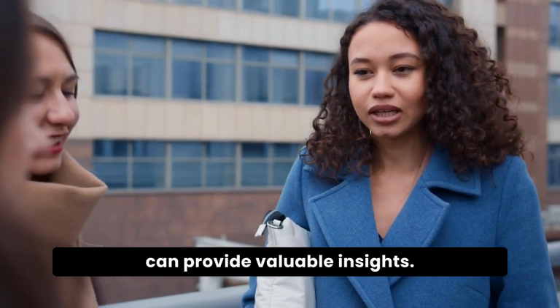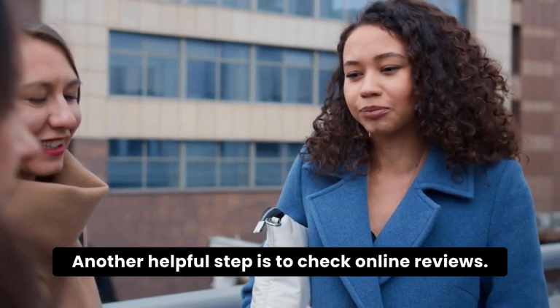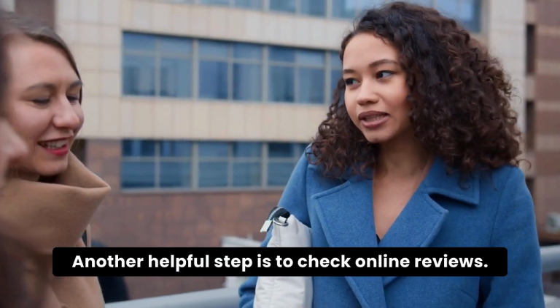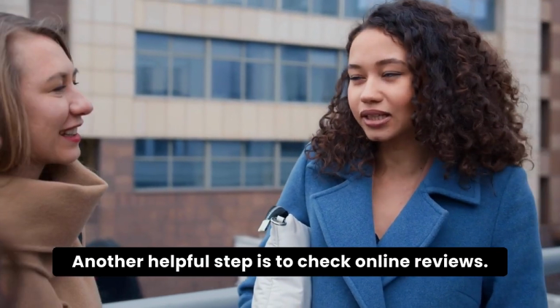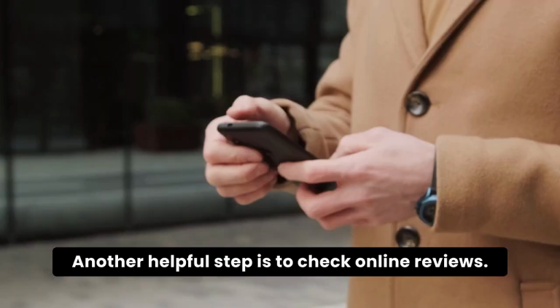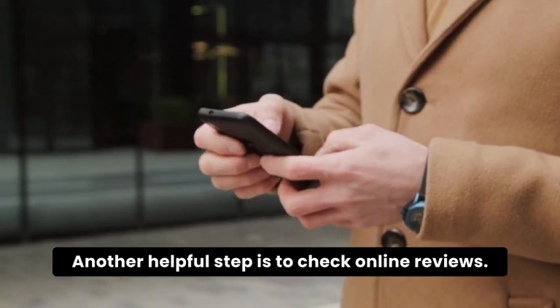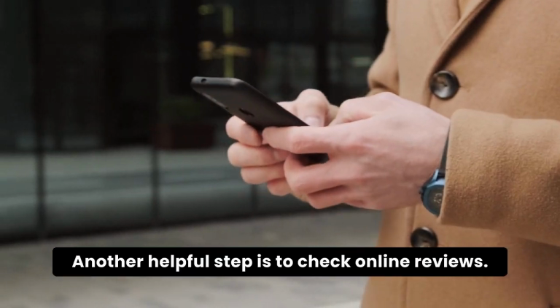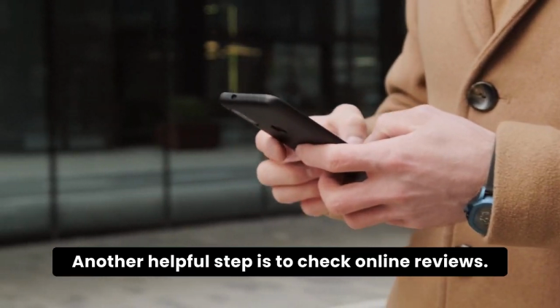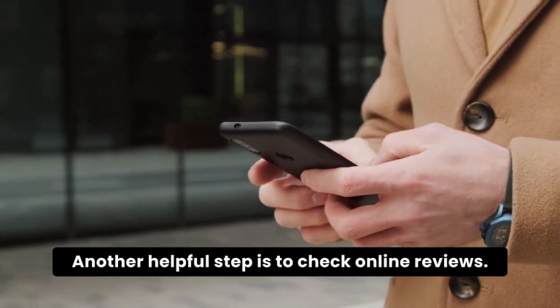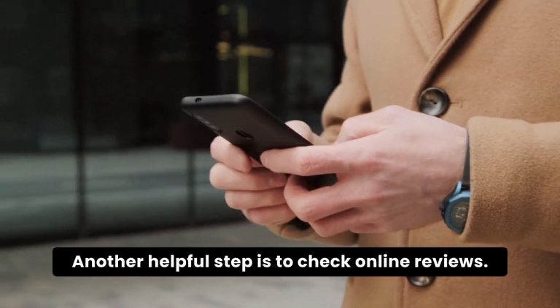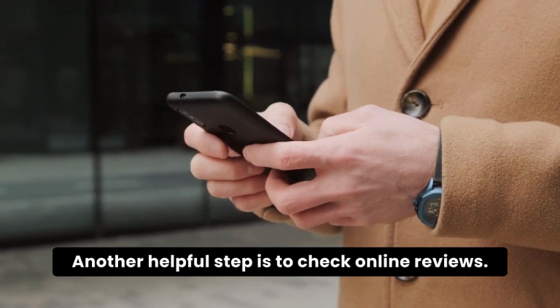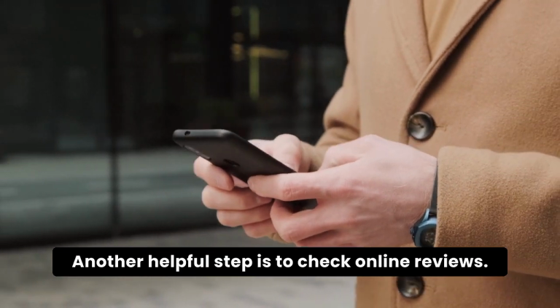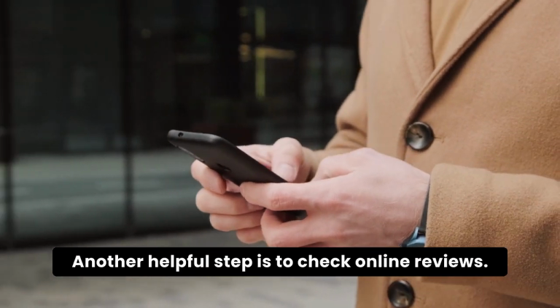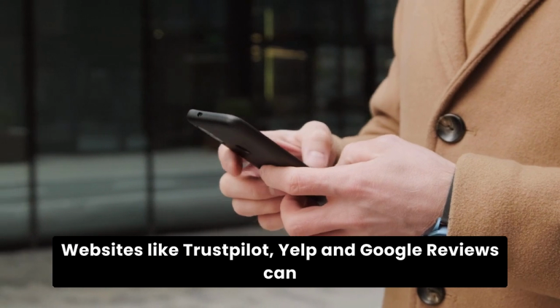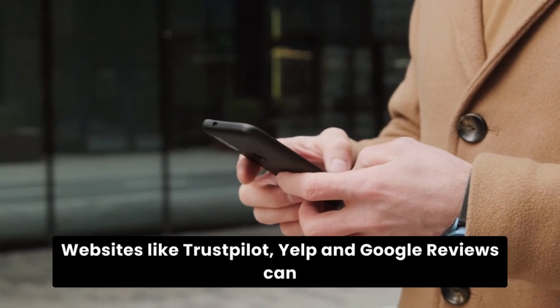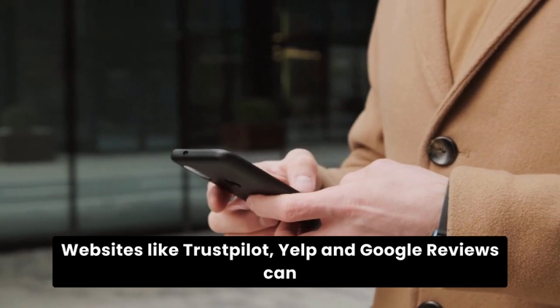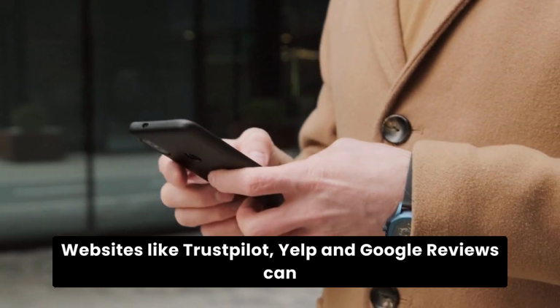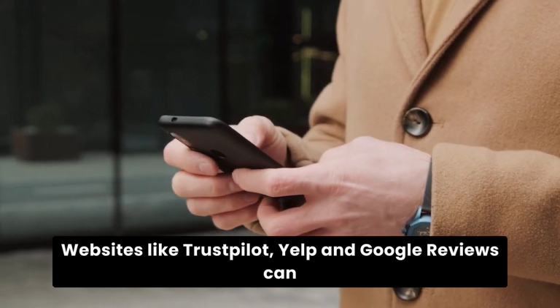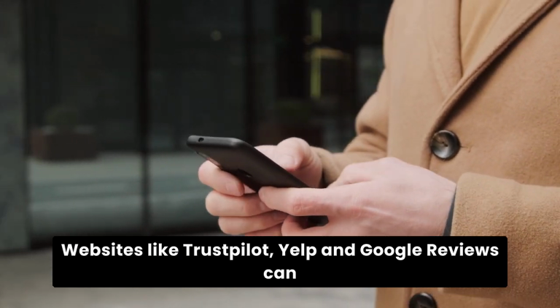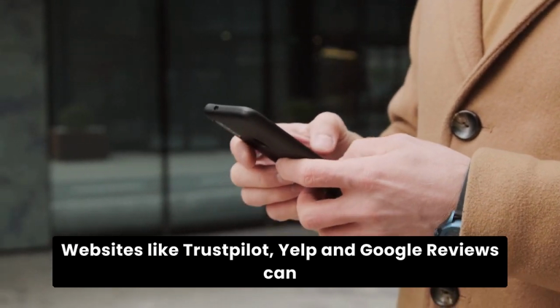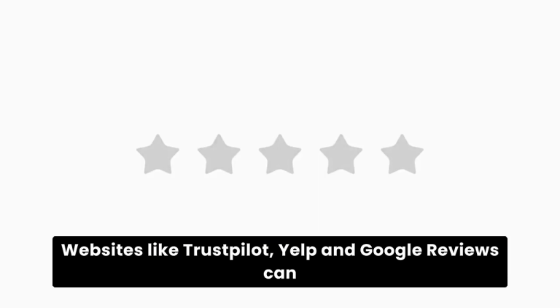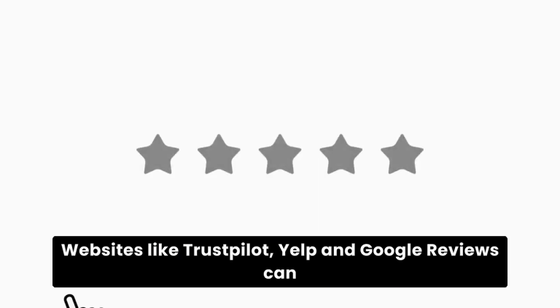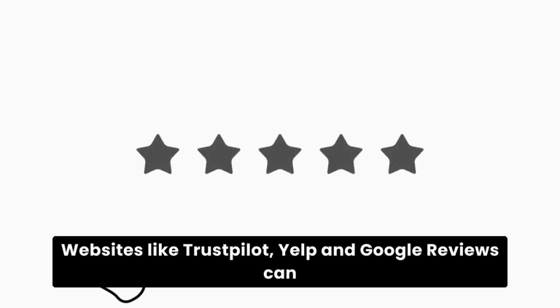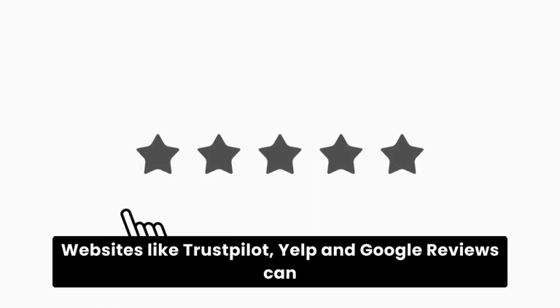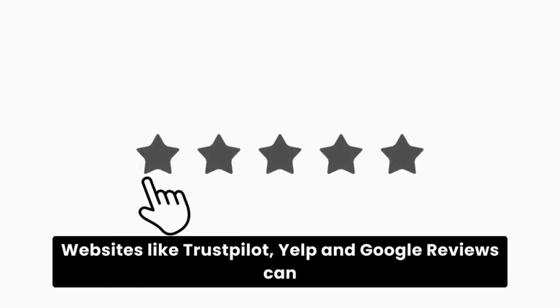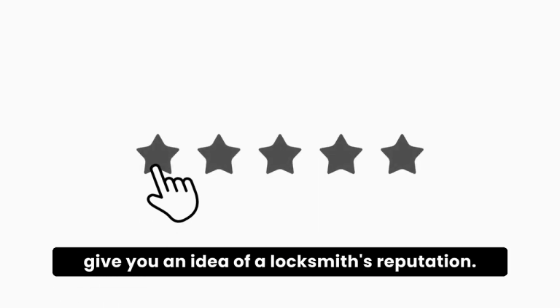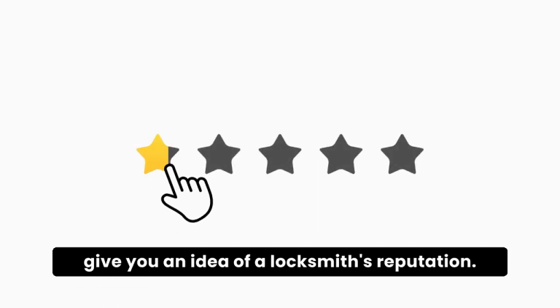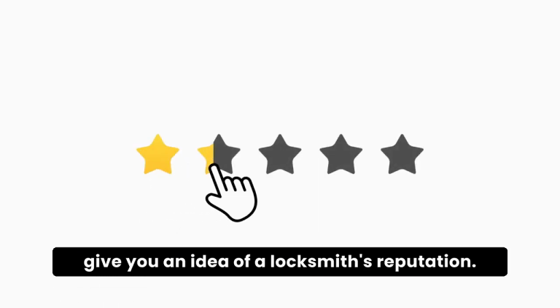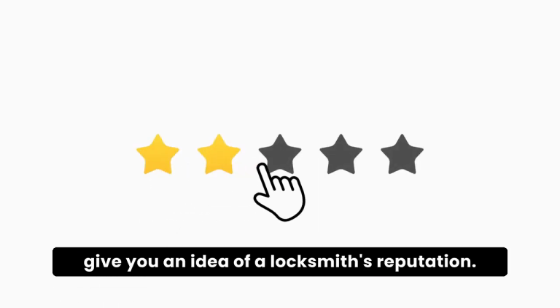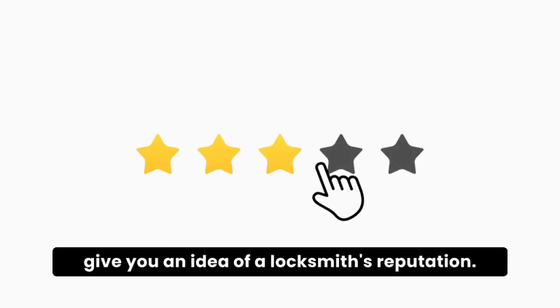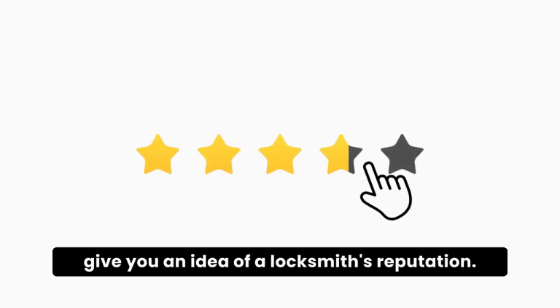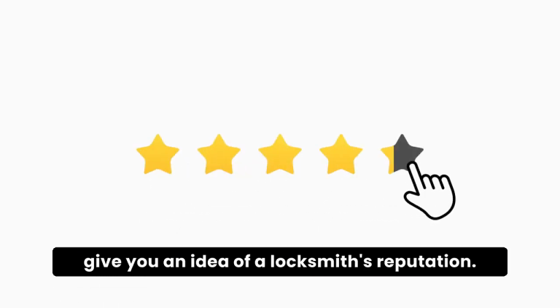Another helpful step is to check online reviews. Websites like Trustpilot, Yelp, and Google Reviews can give you an idea of a locksmith's reputation.